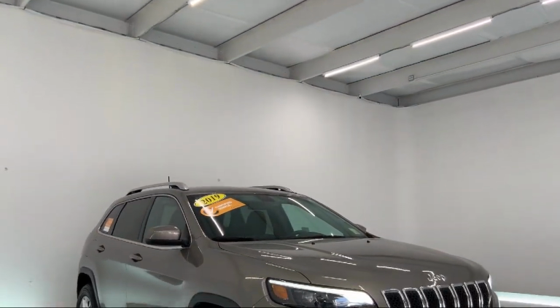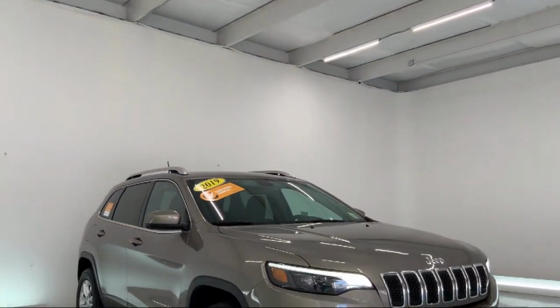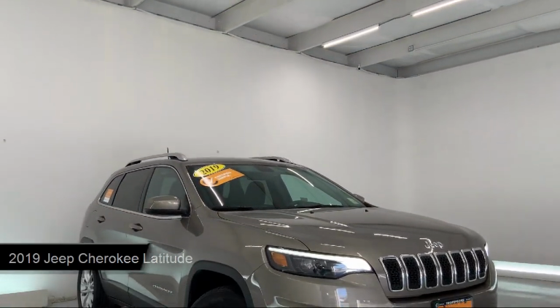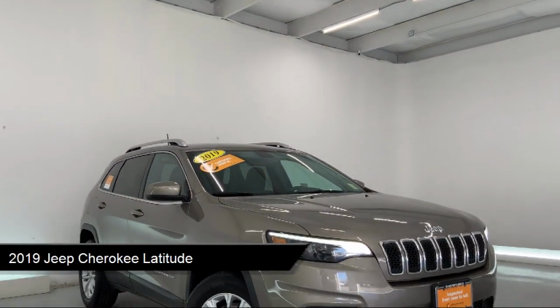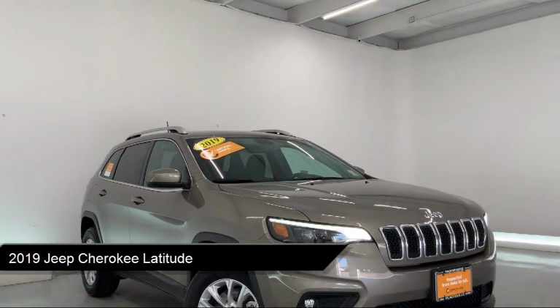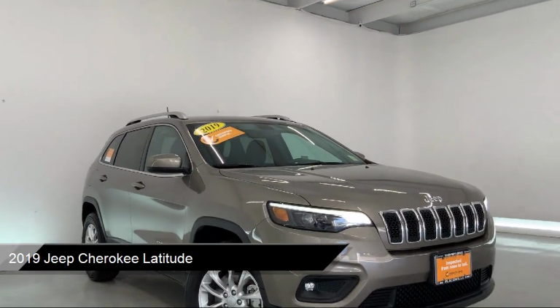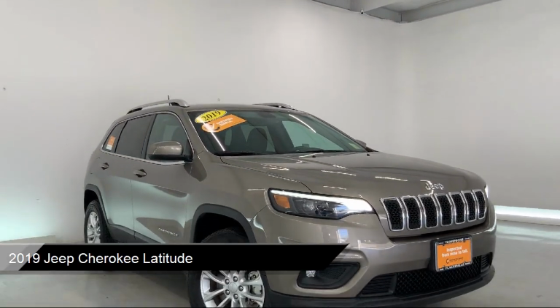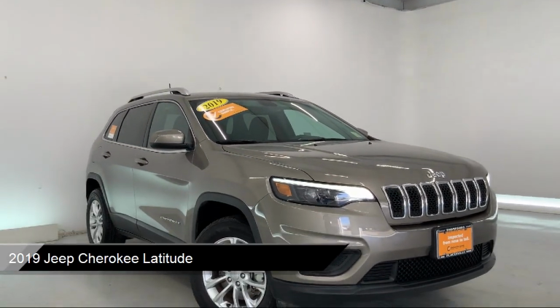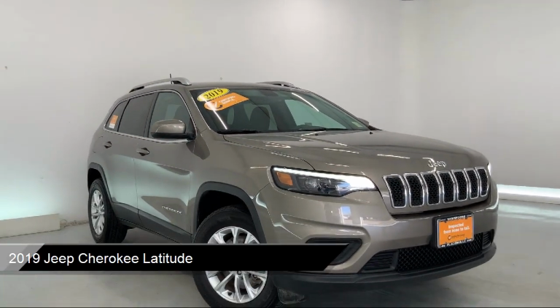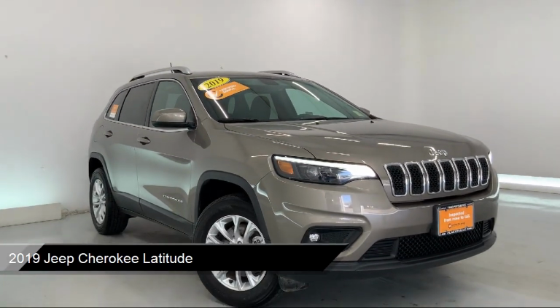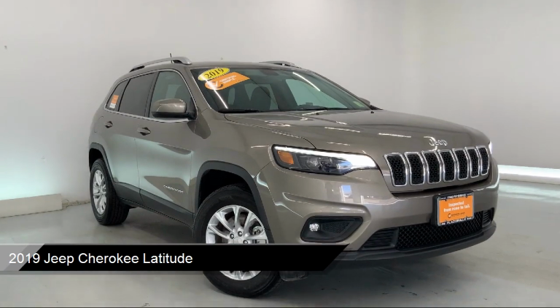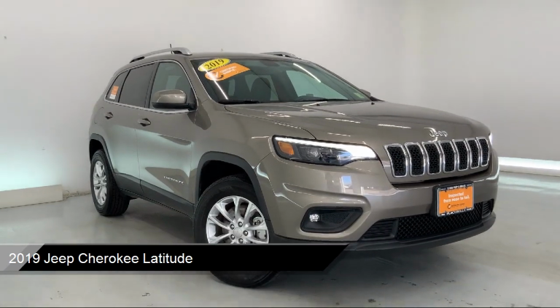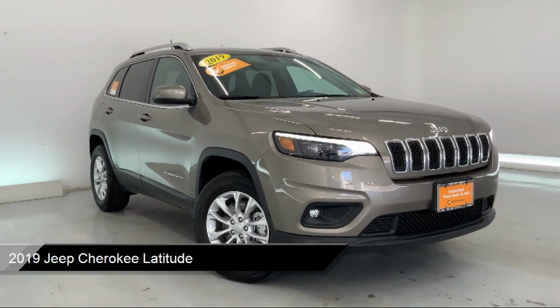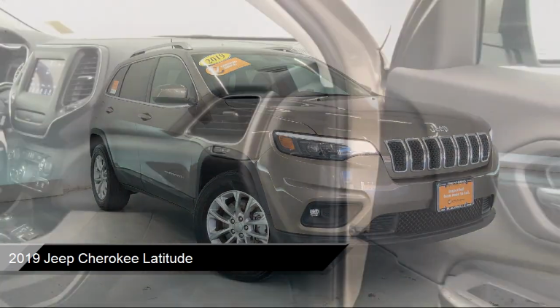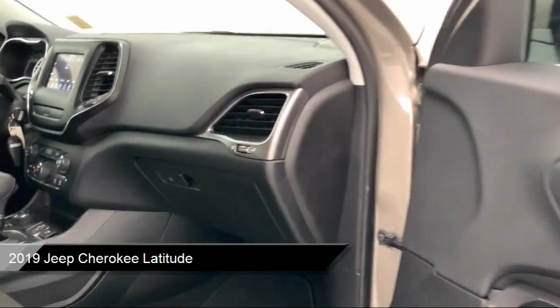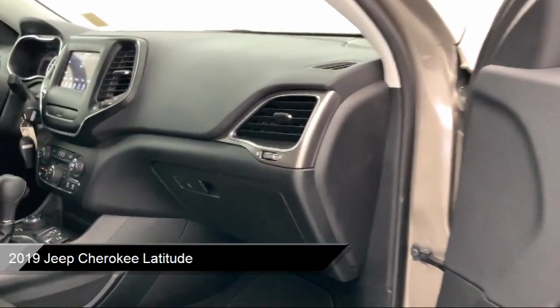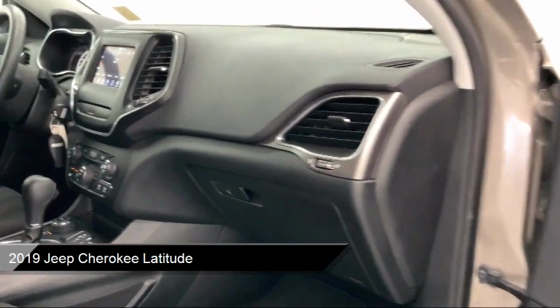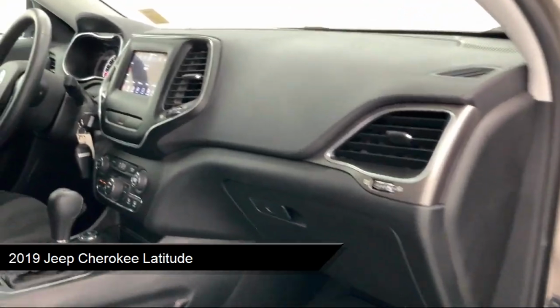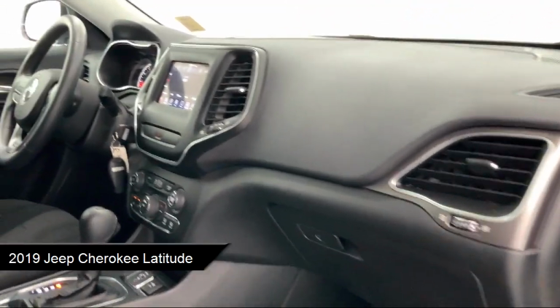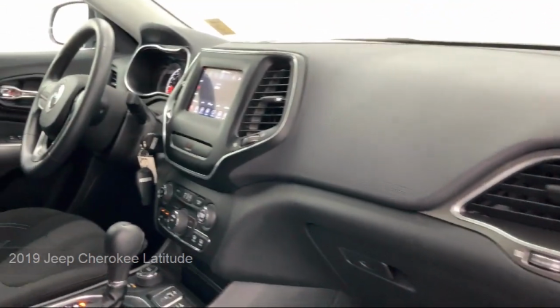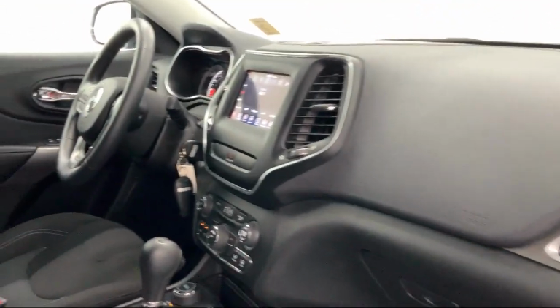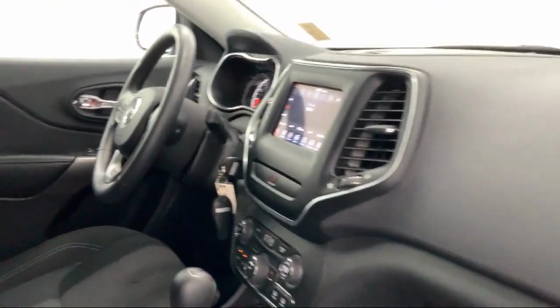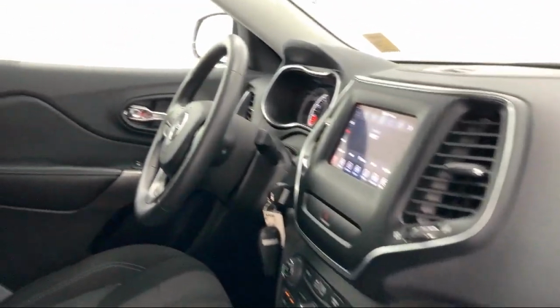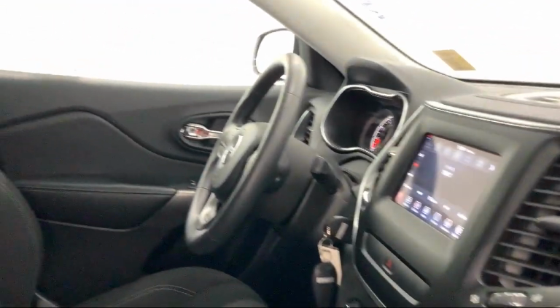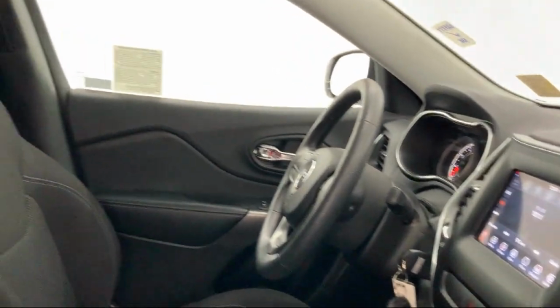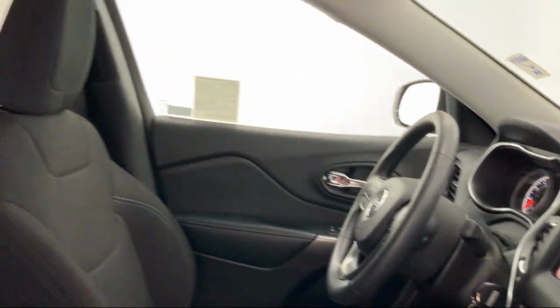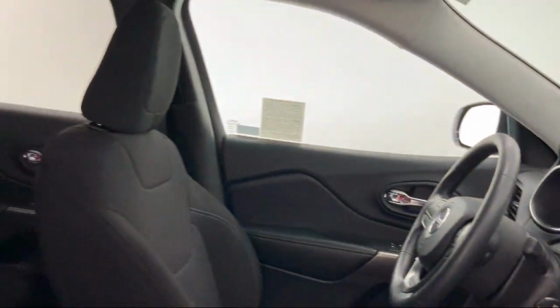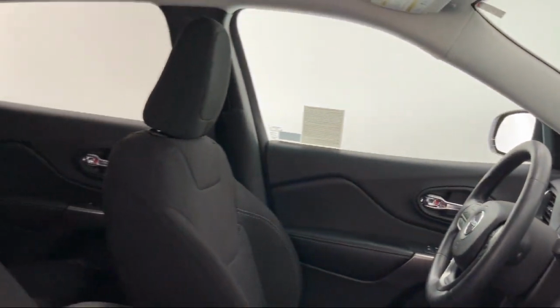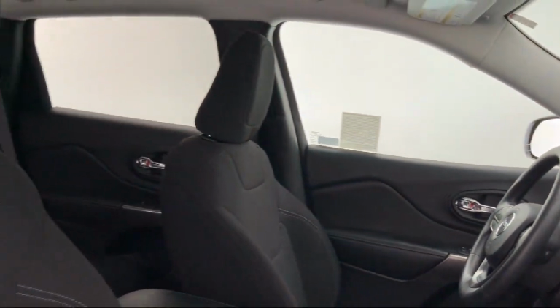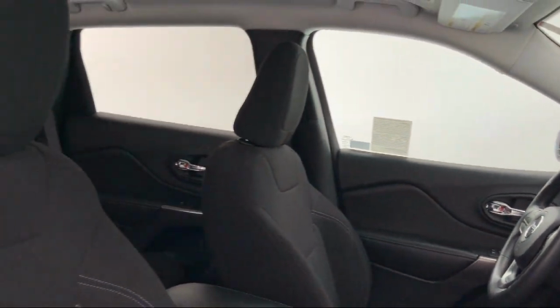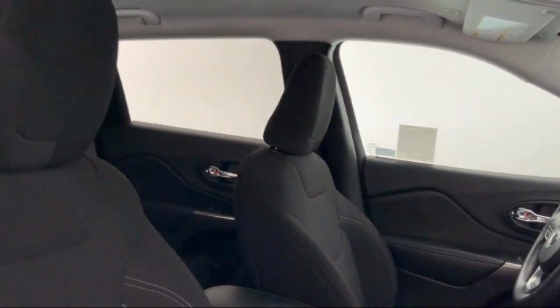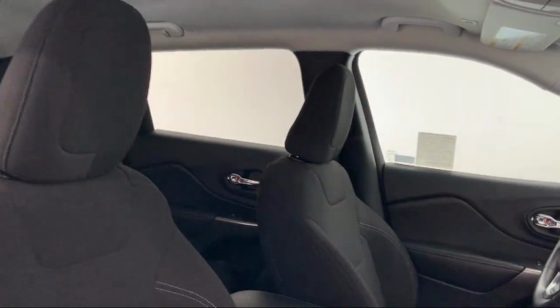It comes equipped with smart device integration, auxiliary audio input, keyless entry, LED headlights, MP3 player, power outside mirrors, and a rear spoiler.